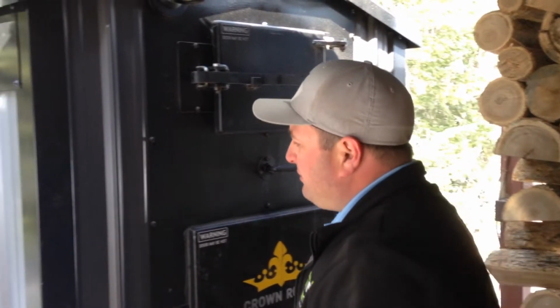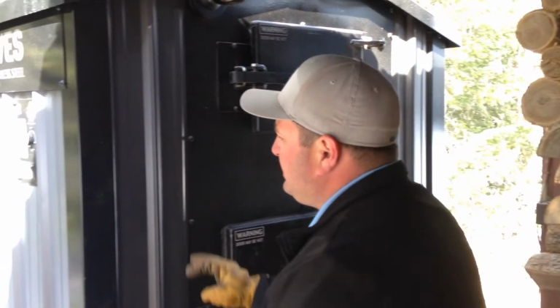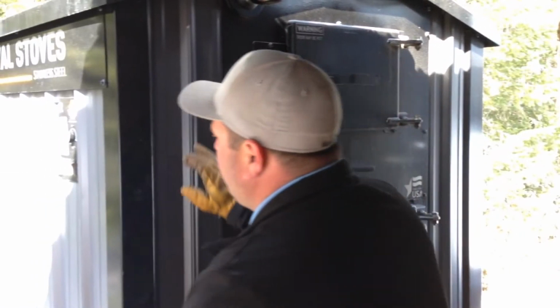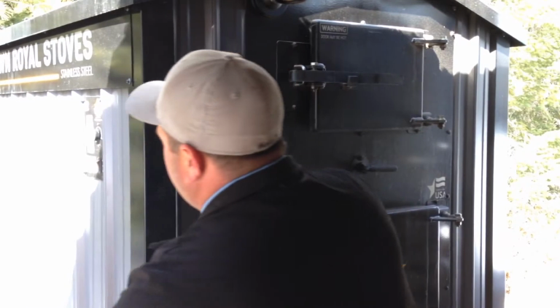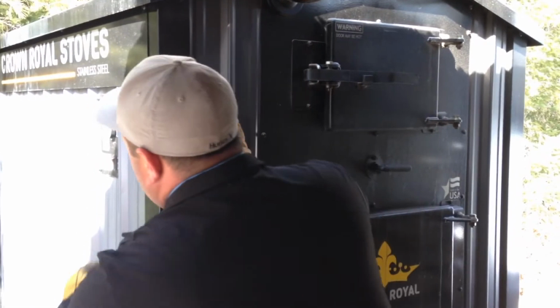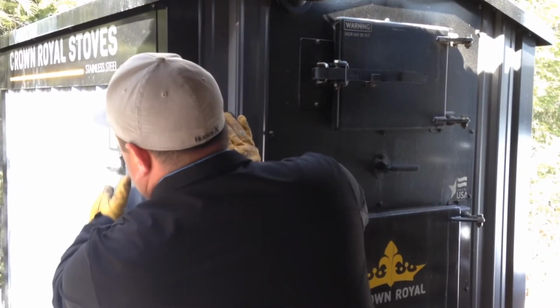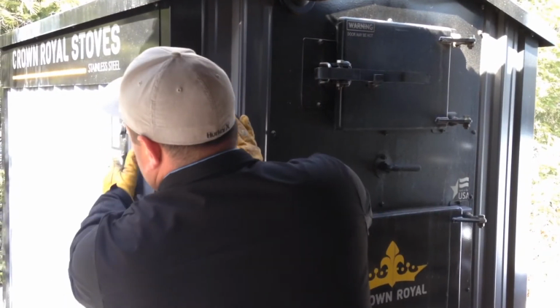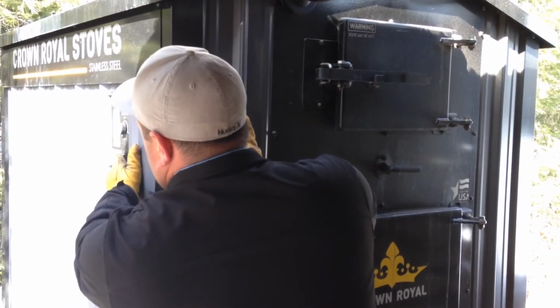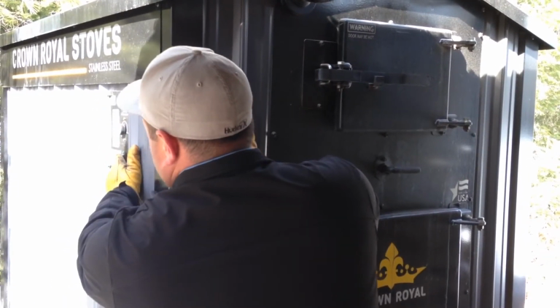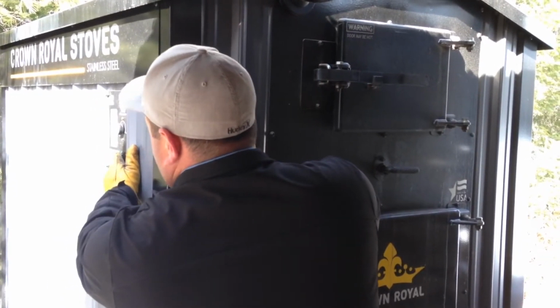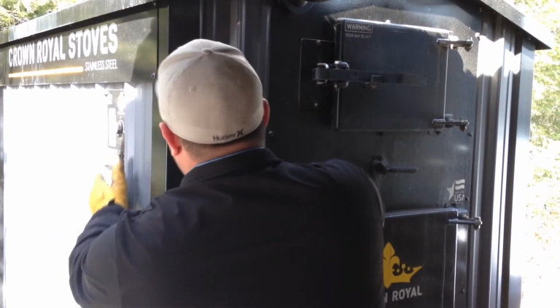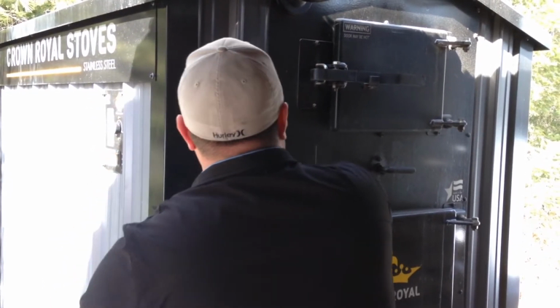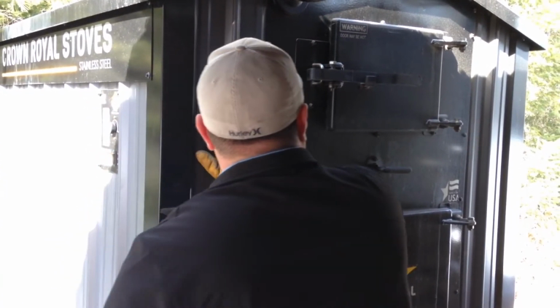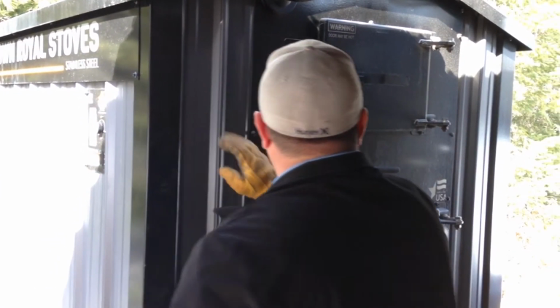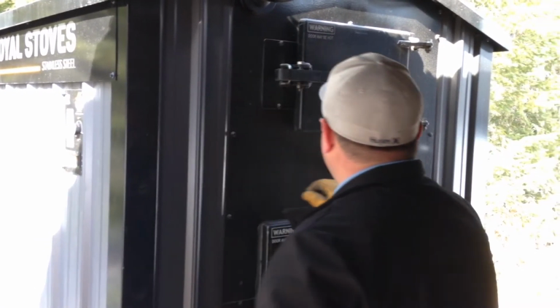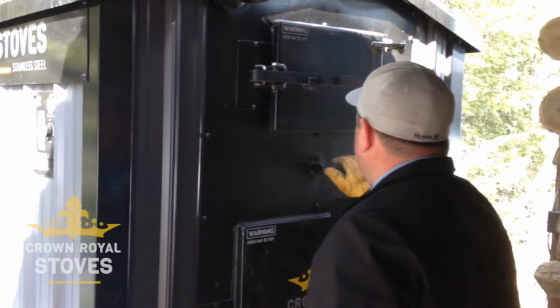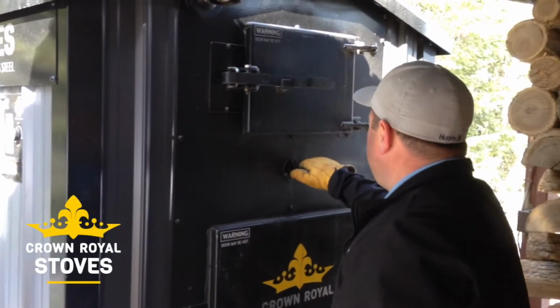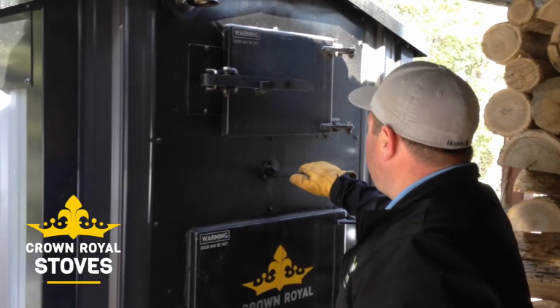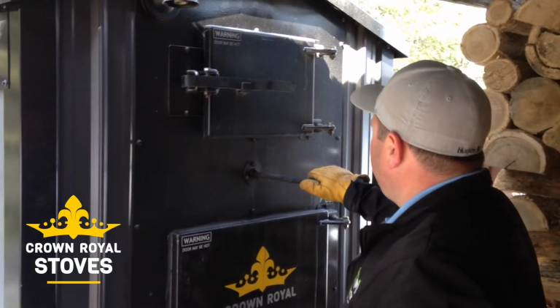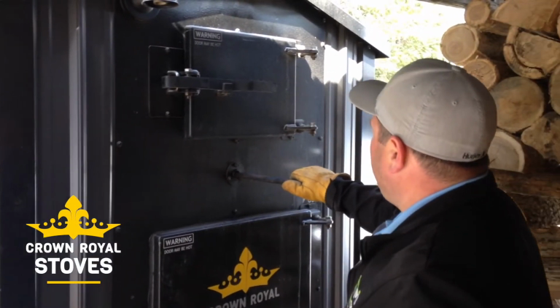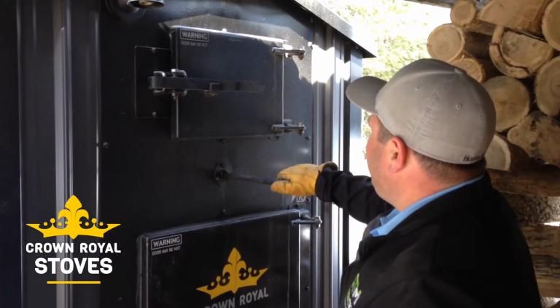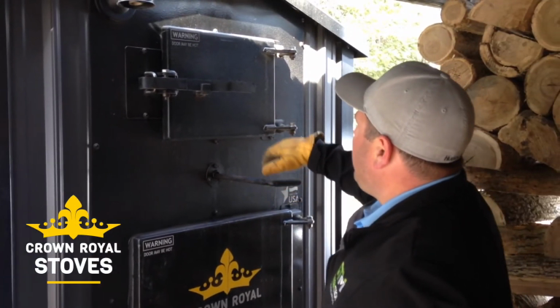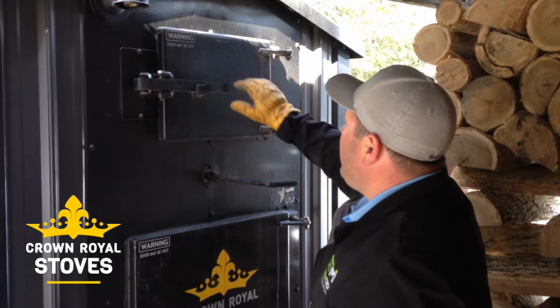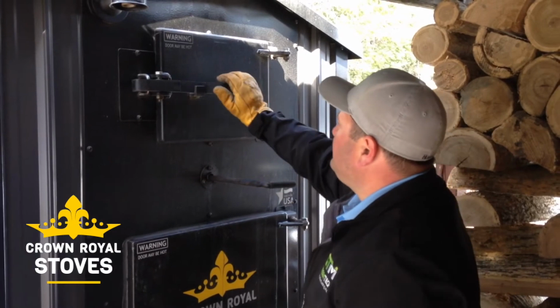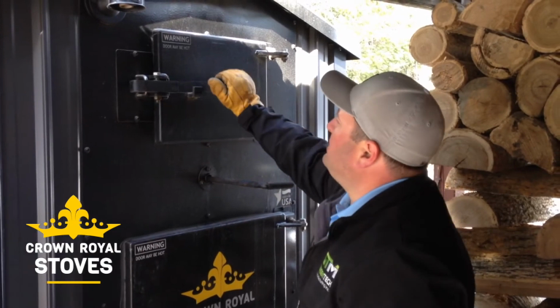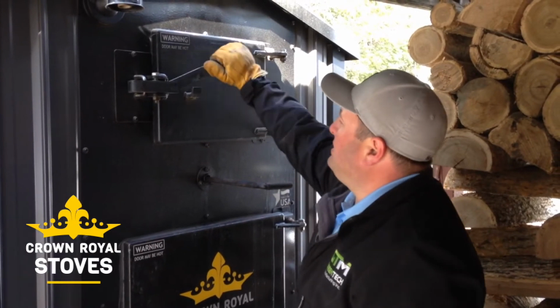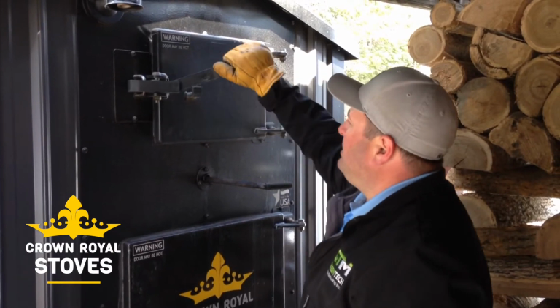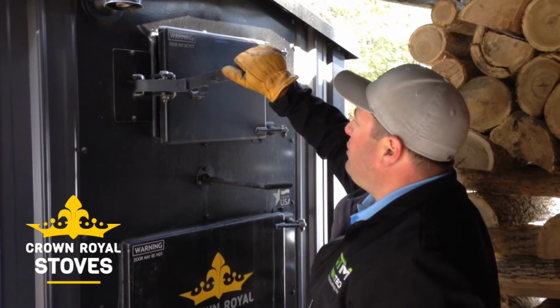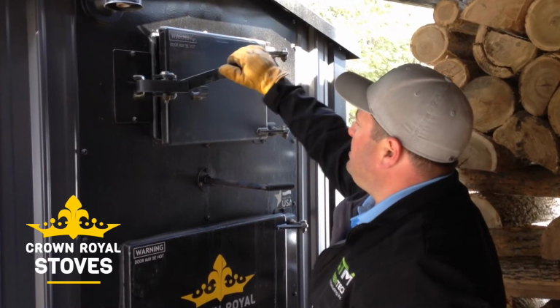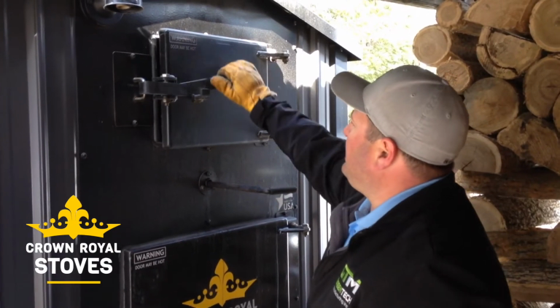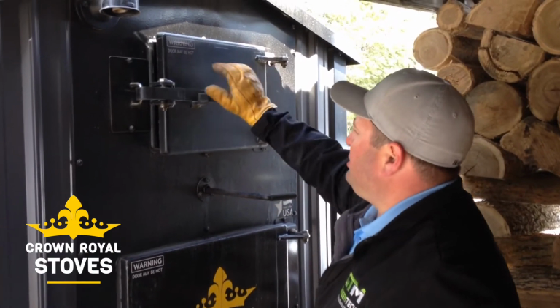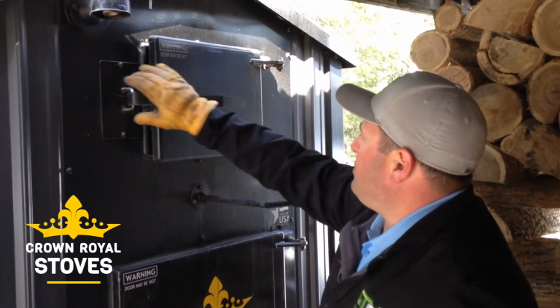First thing you want to do is shut your combustion fan off, pull your damper bypass, and open your heat exchanger door.